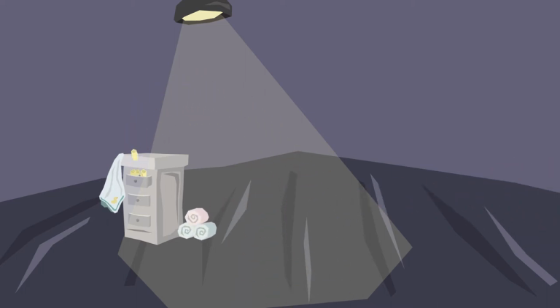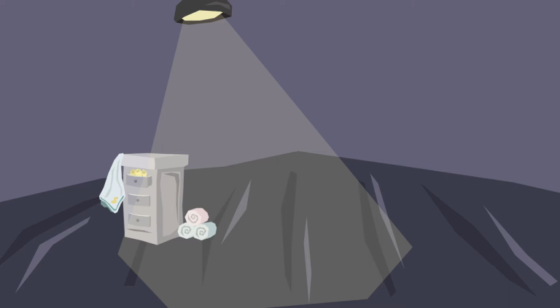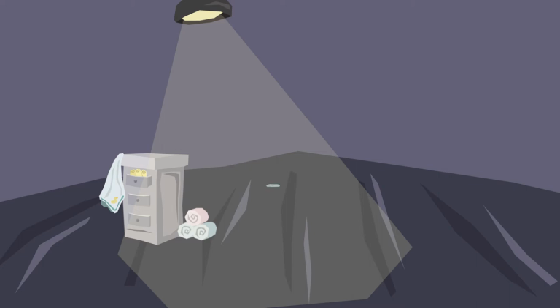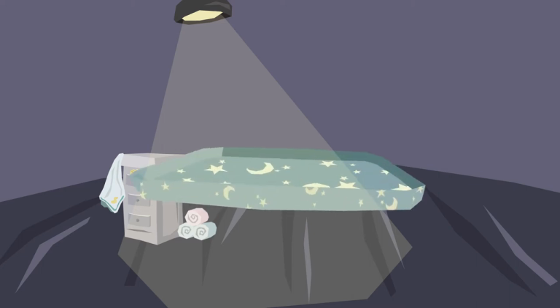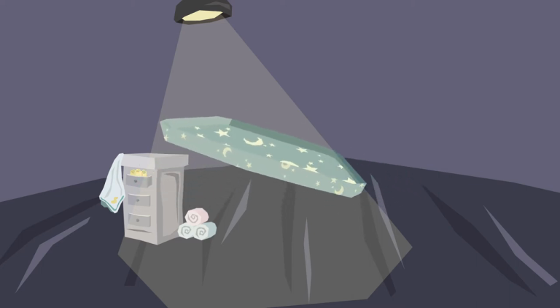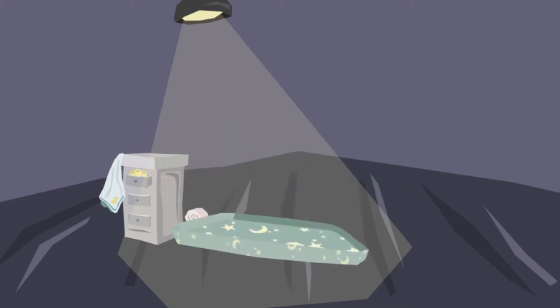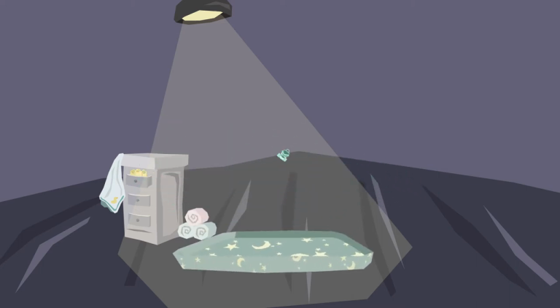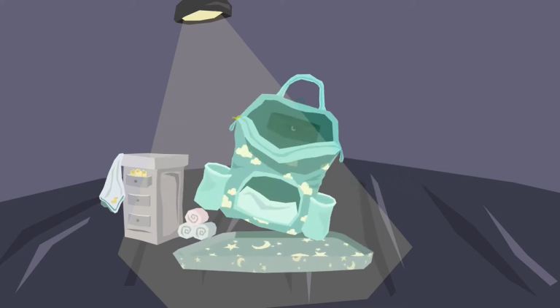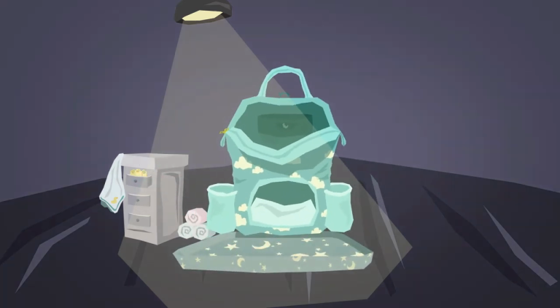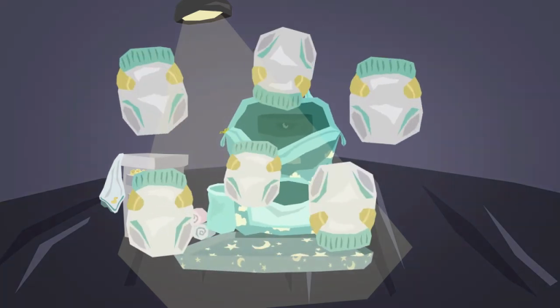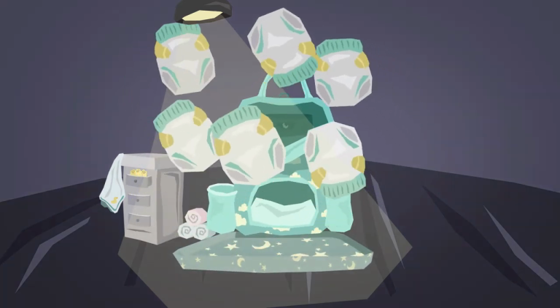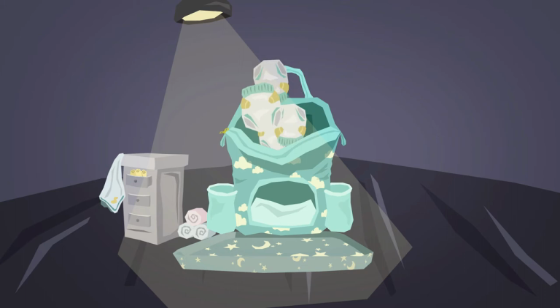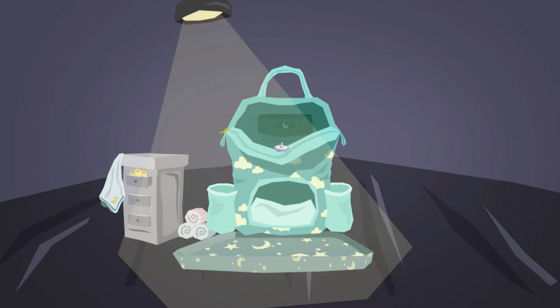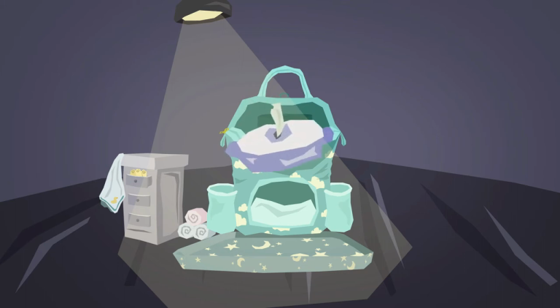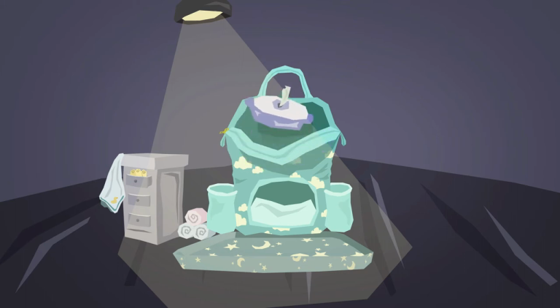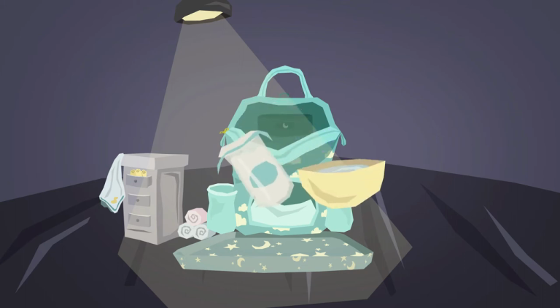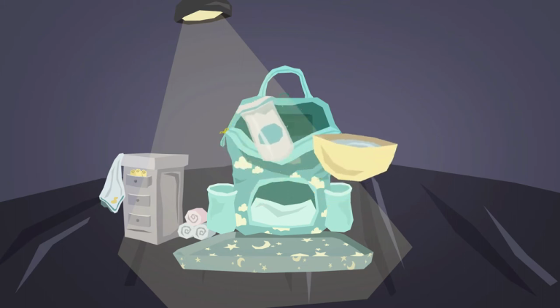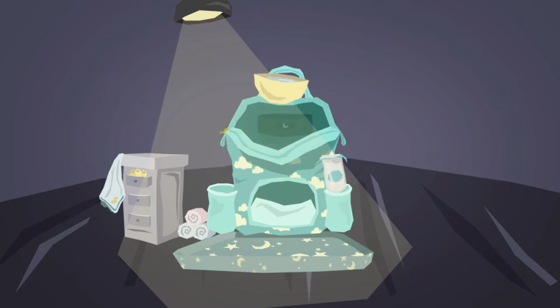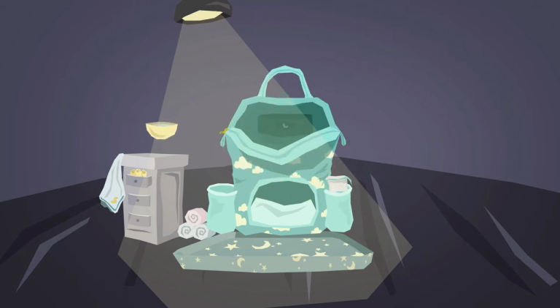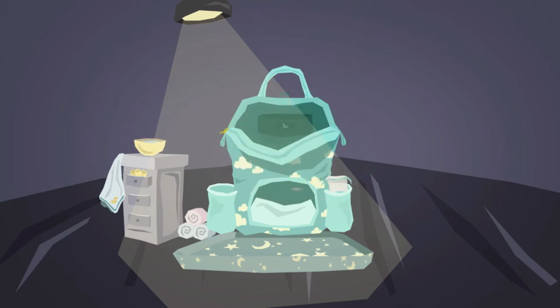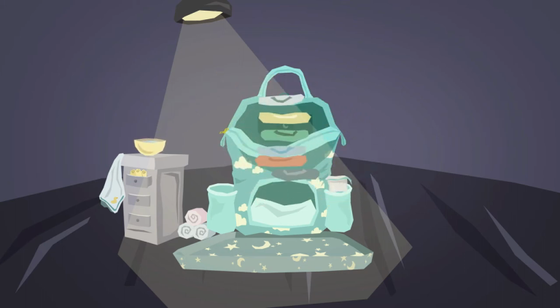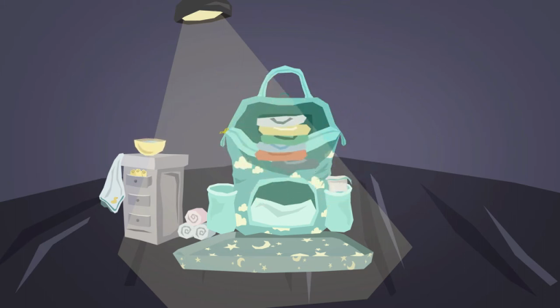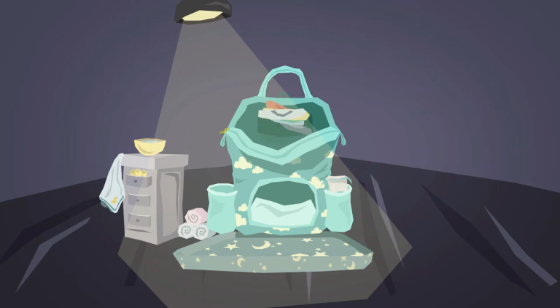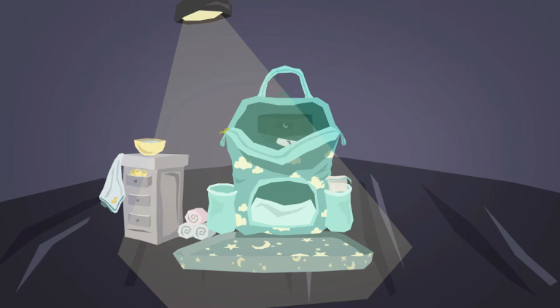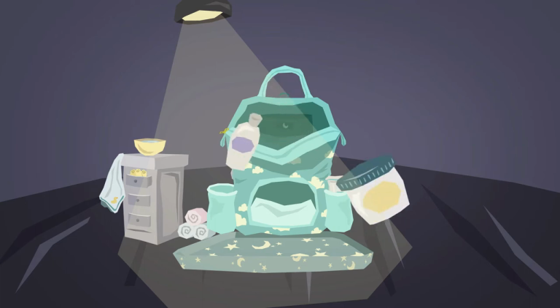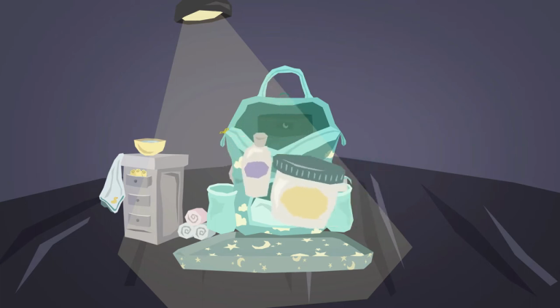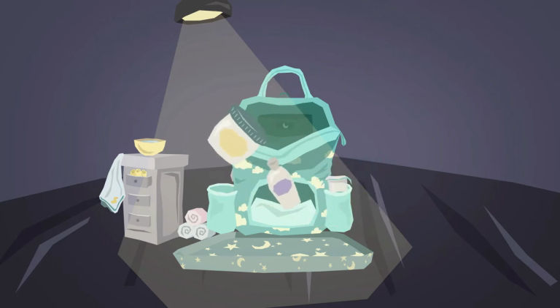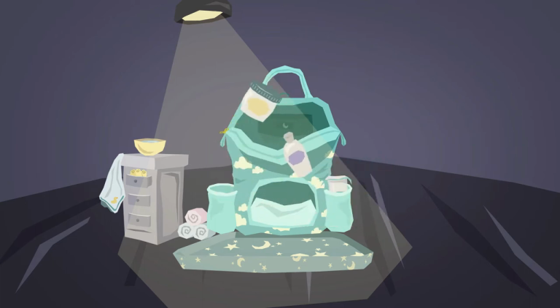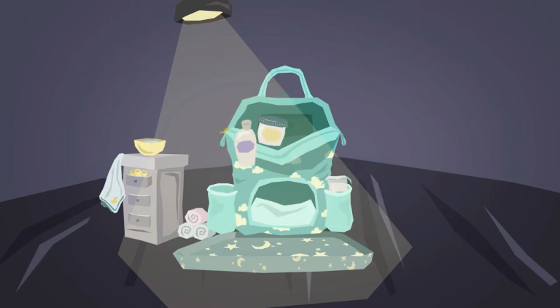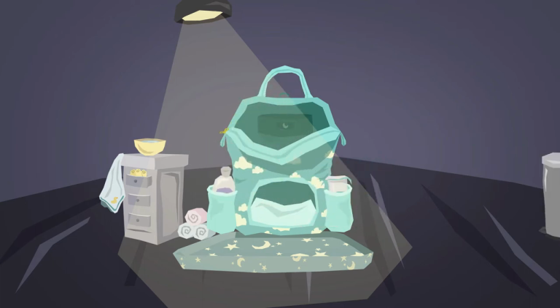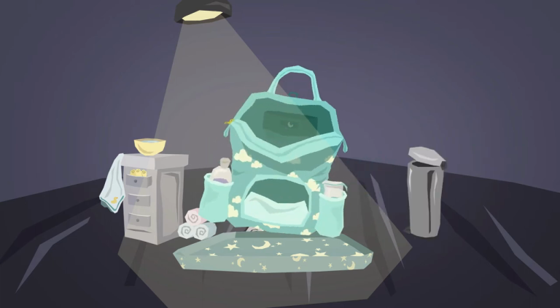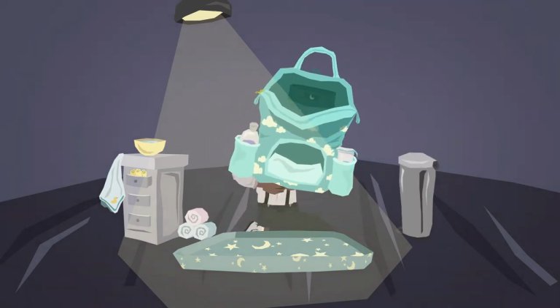You will need: a changing mat or towel, fresh nappies, wet wipes or cotton wool and a bowl of warm water, fresh baby clothes, nappy rash cream, and something to put the used nappy in.